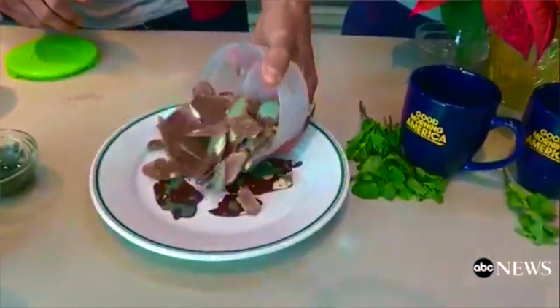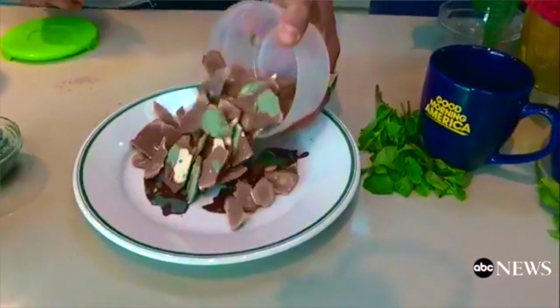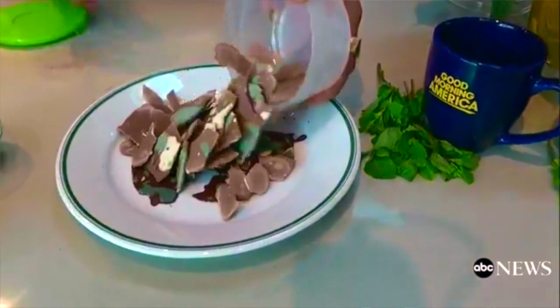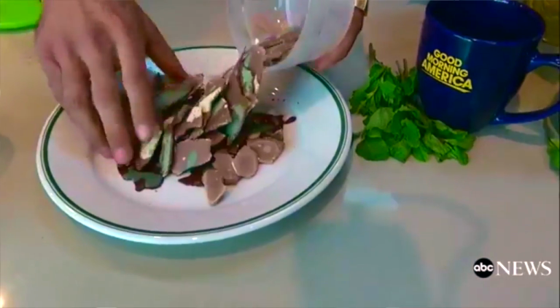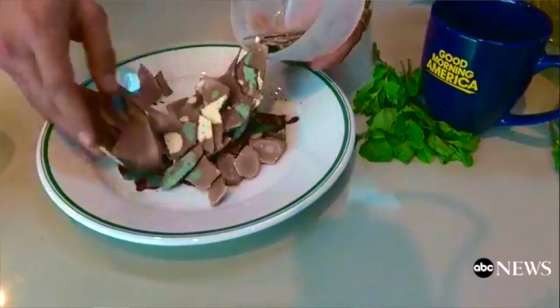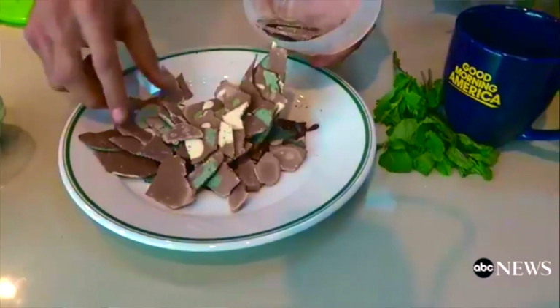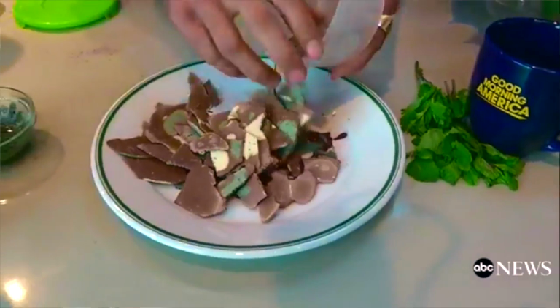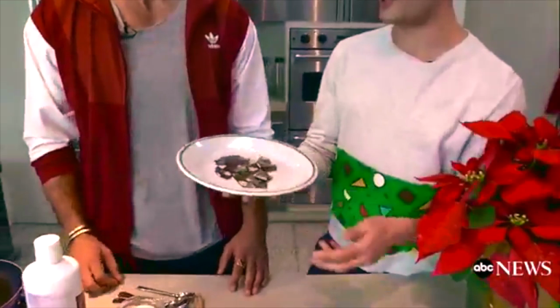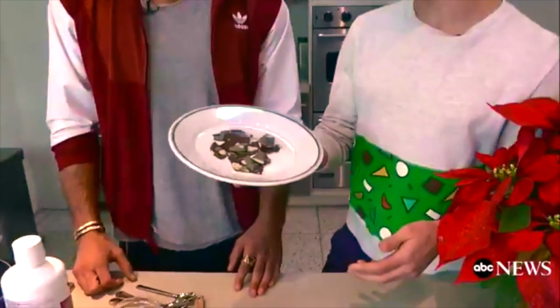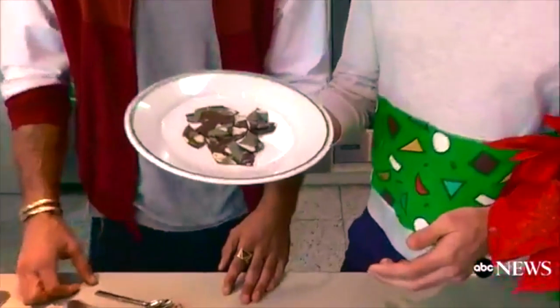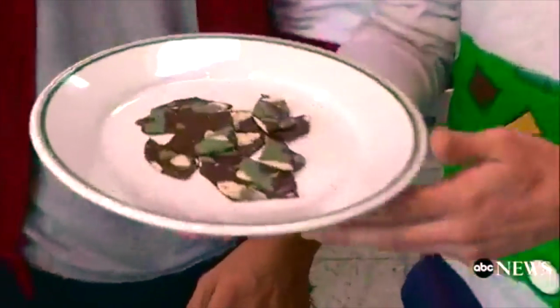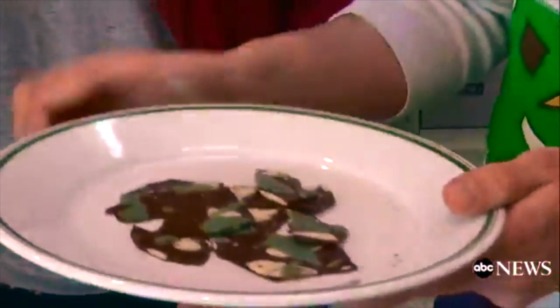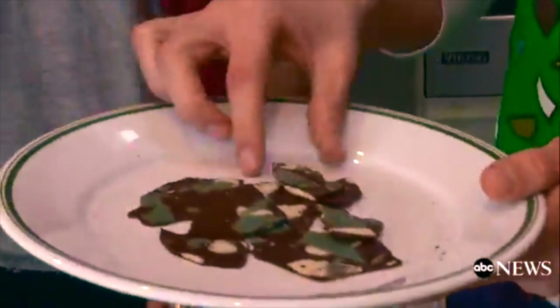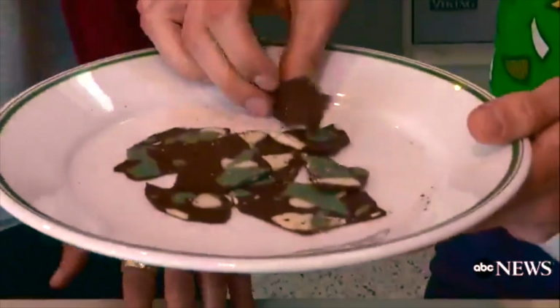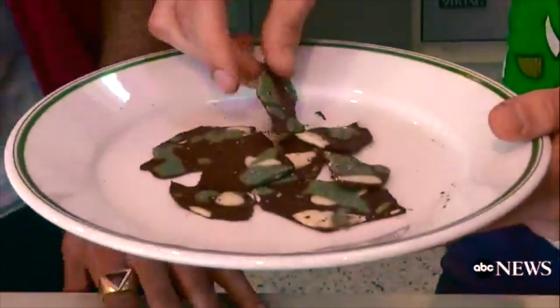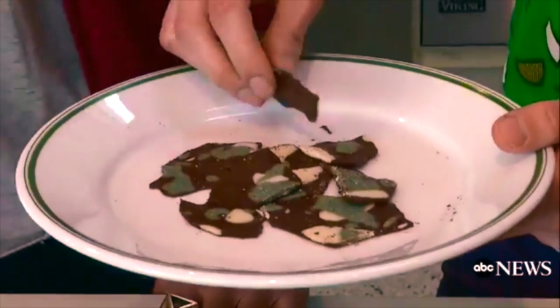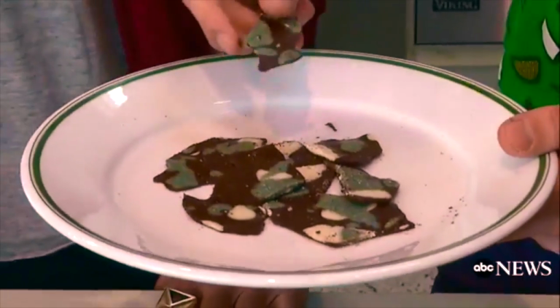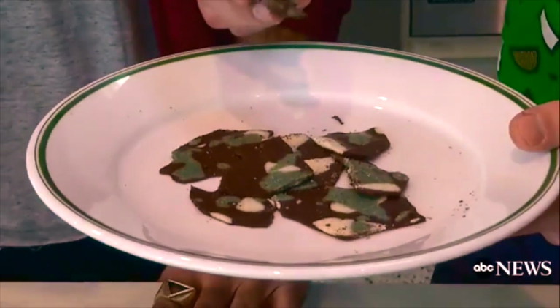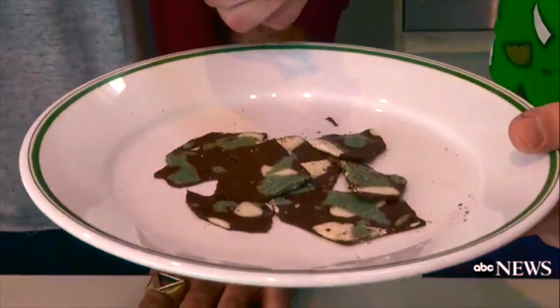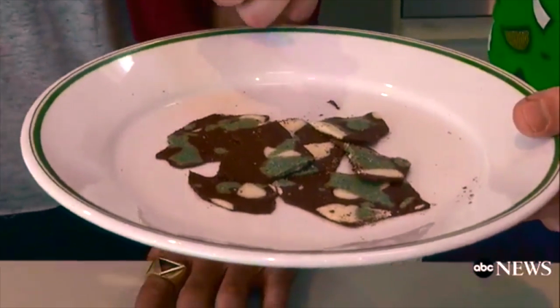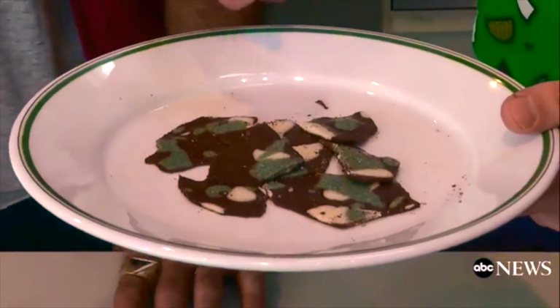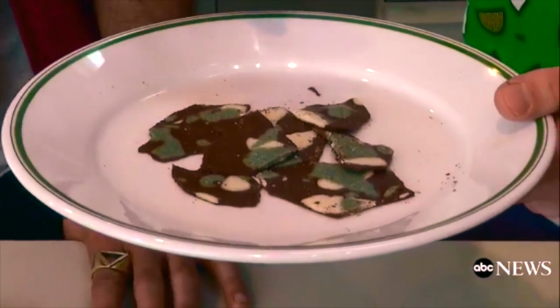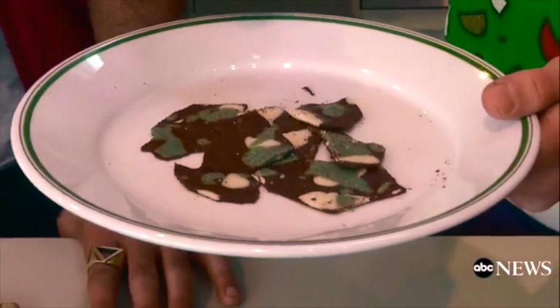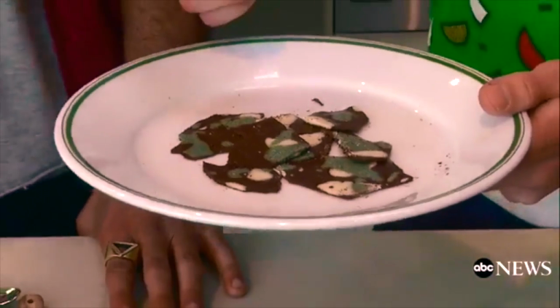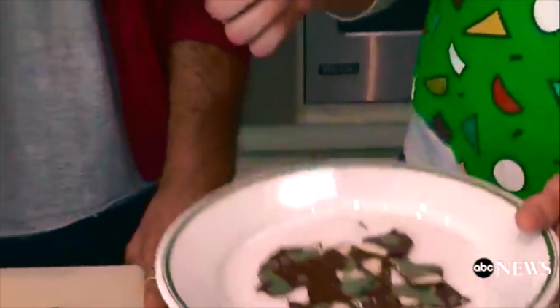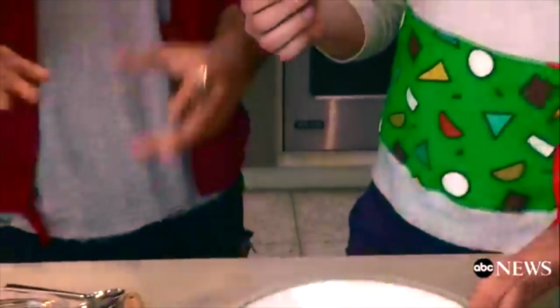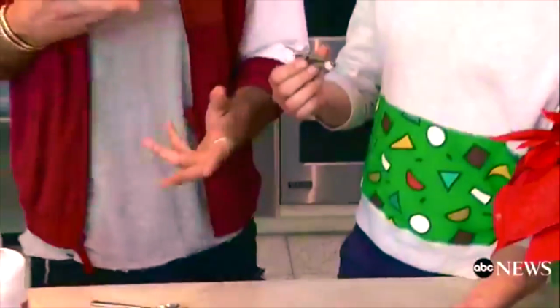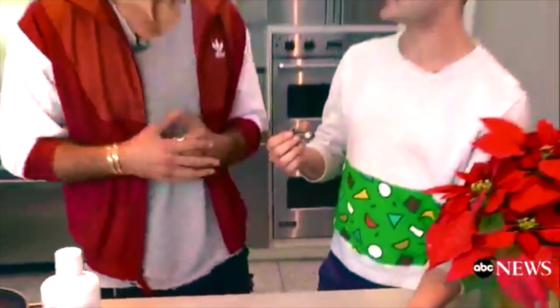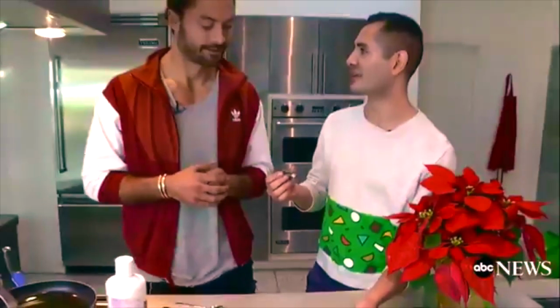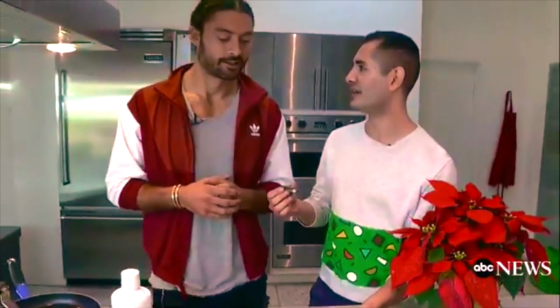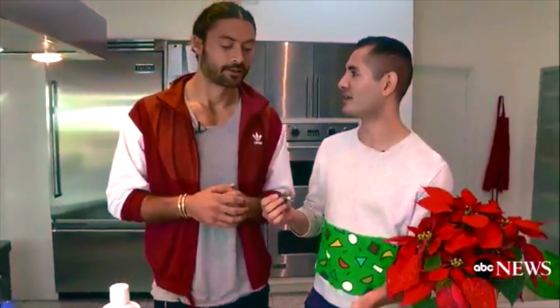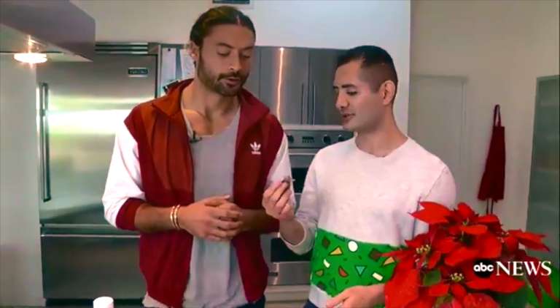Well what are we making today? Because this looks really really good and everyone is looking for a good holiday treat all the time. So this is a Jackson Pollock inspired spirulina peppermint bark. Oh my gosh. So why Jackson Pollock and why spirulina?